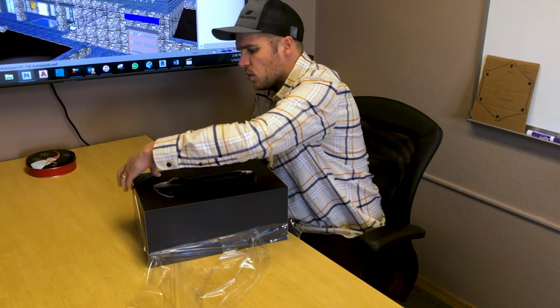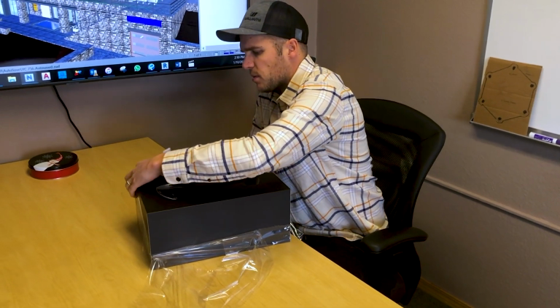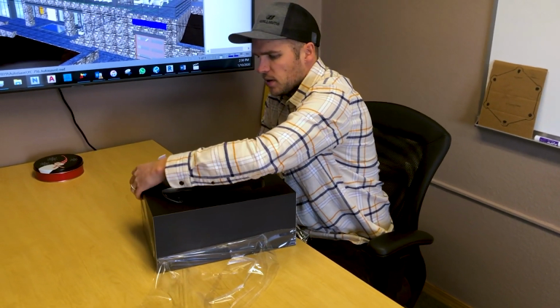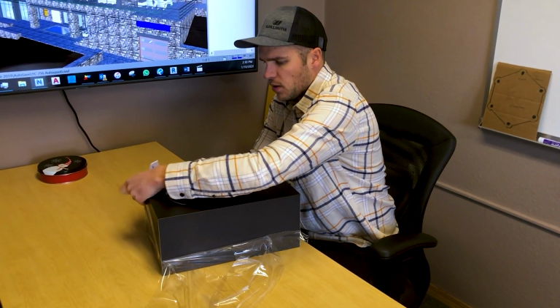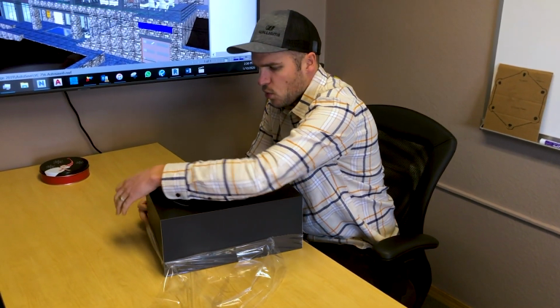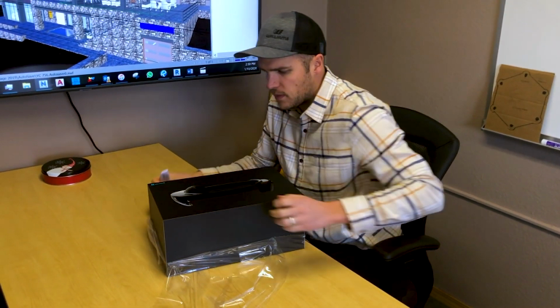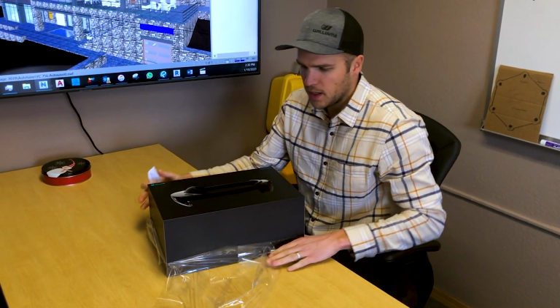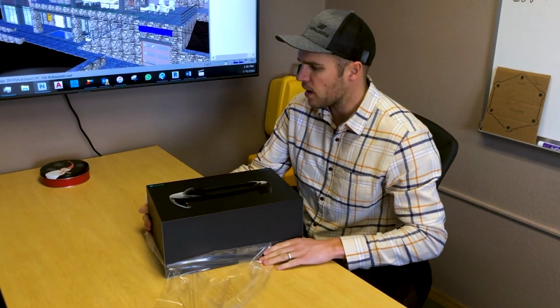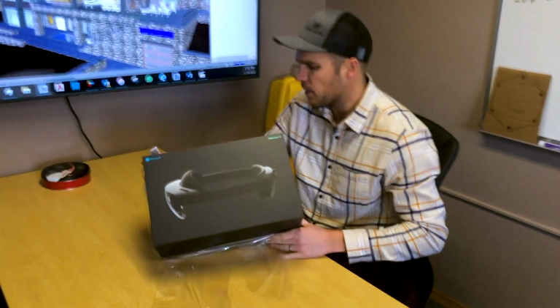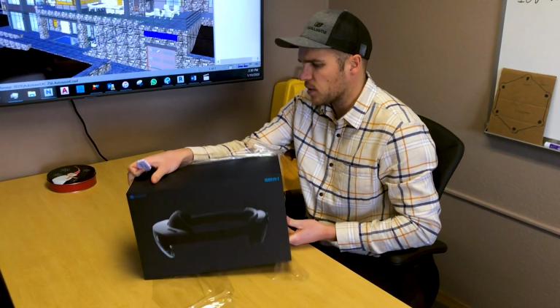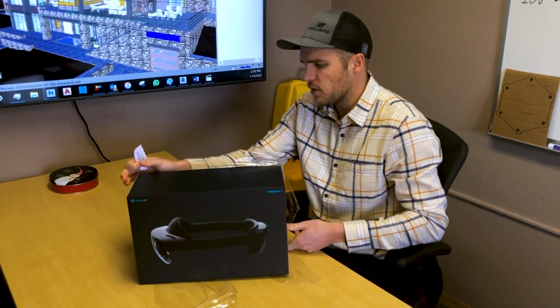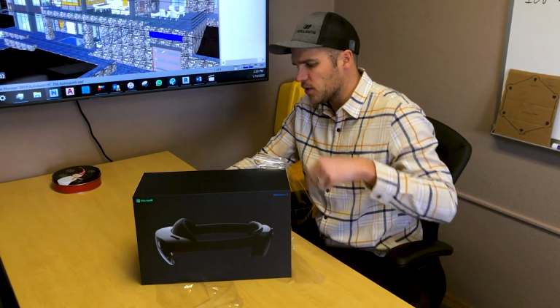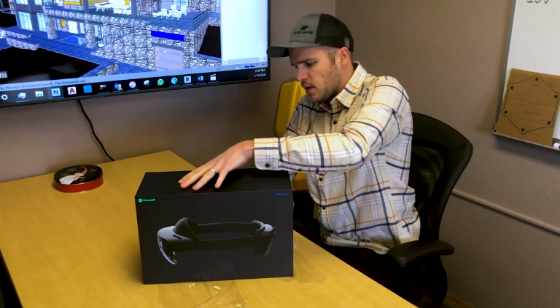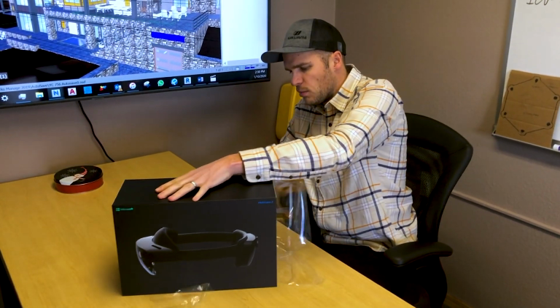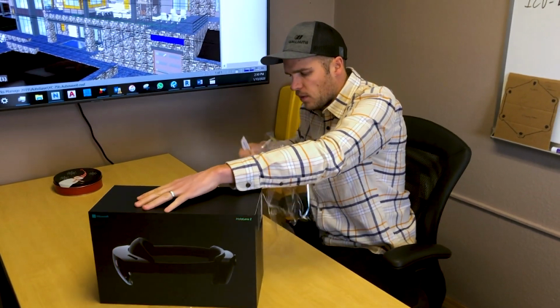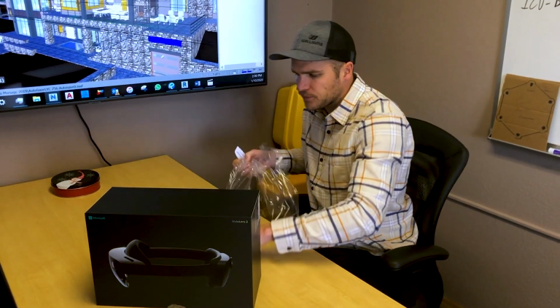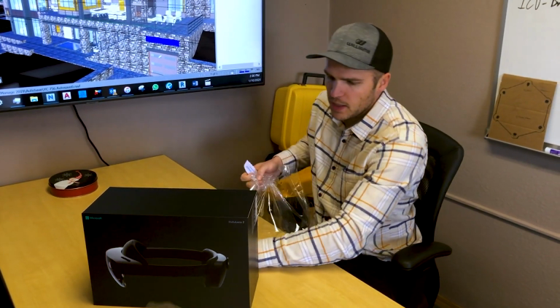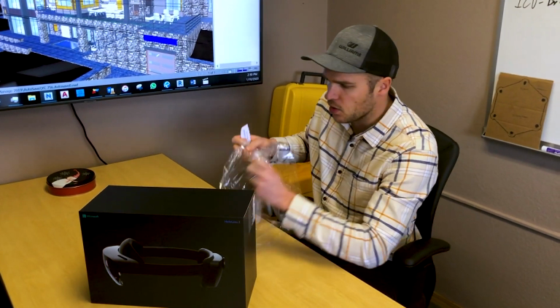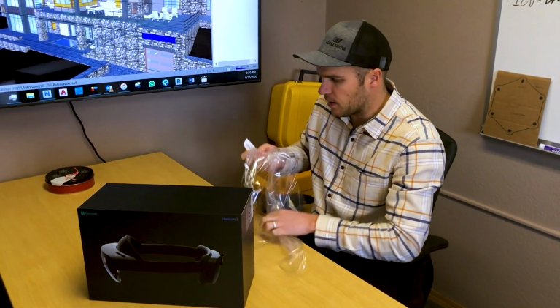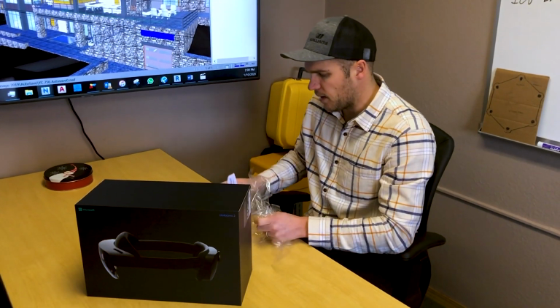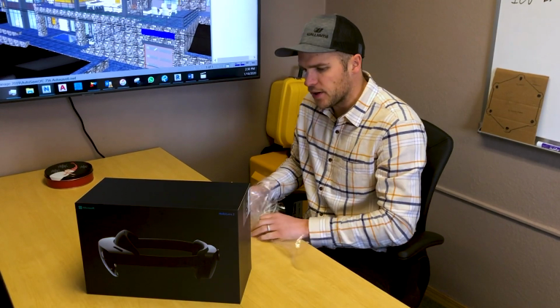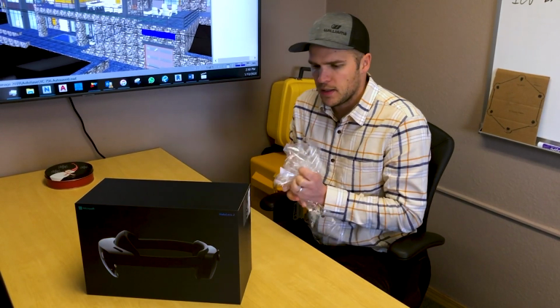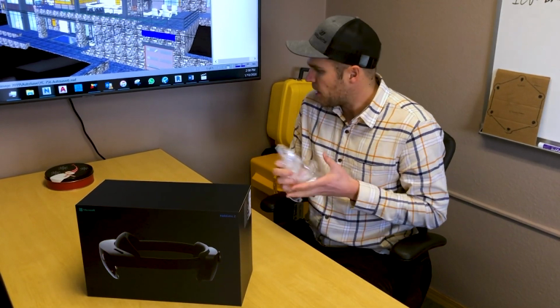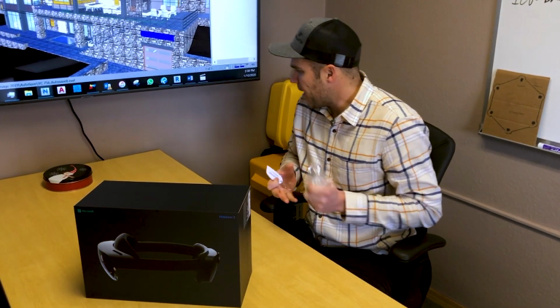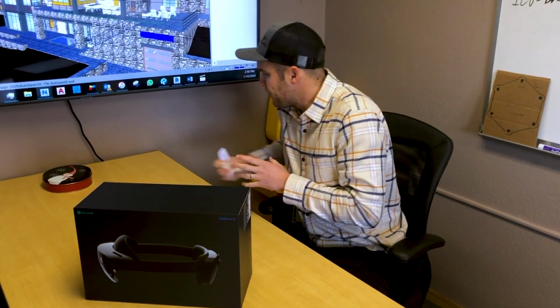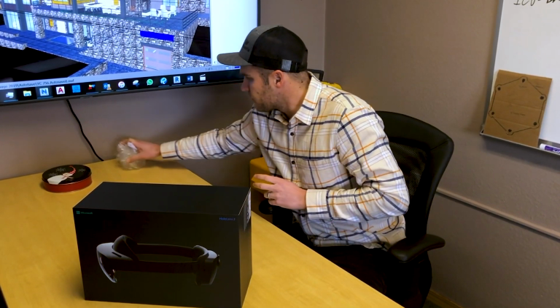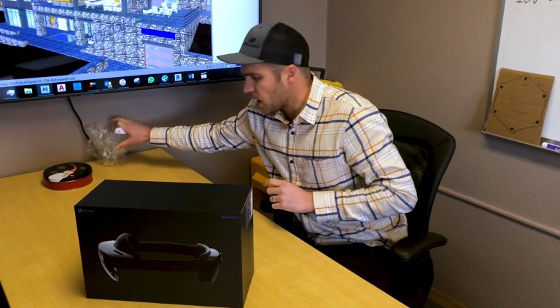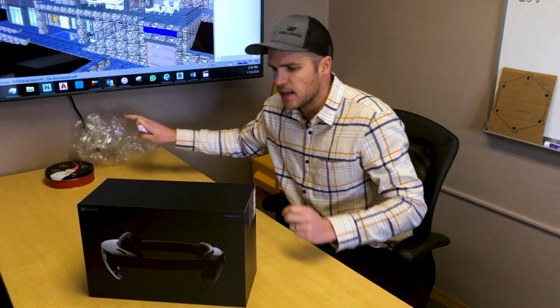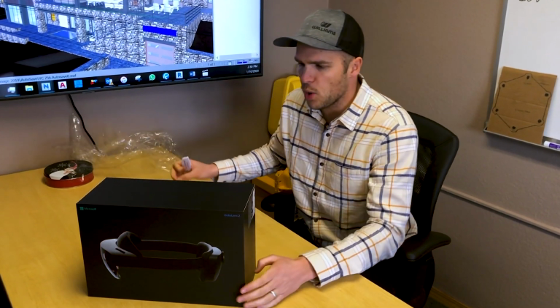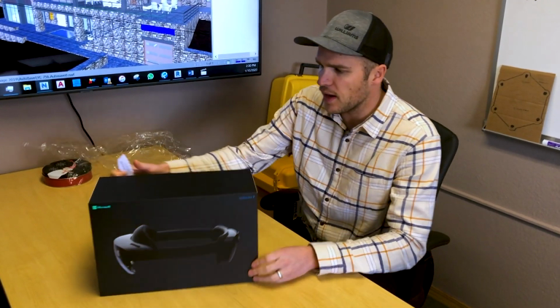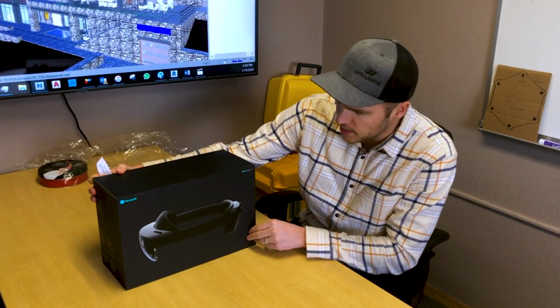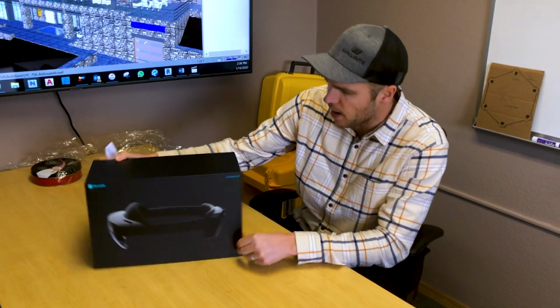We've had some experience with HoloLens 1. From what I've read online with some of the reviews, the newer model is a little bit lighter and has a lot more battery life and processing power.